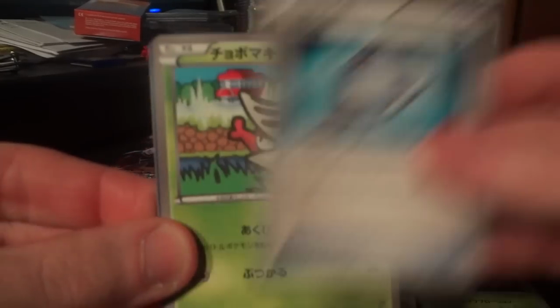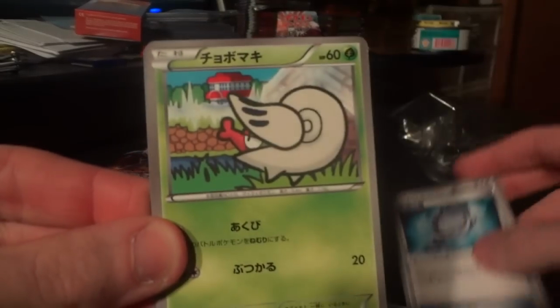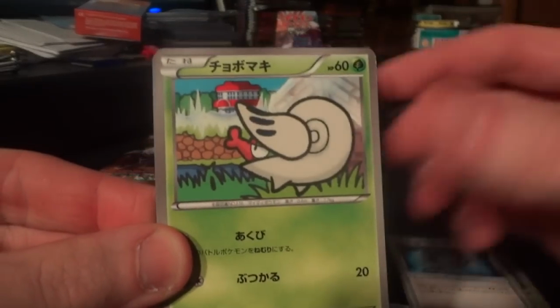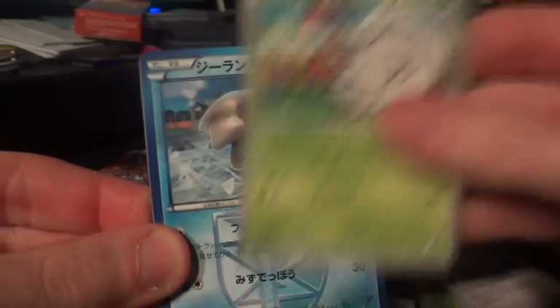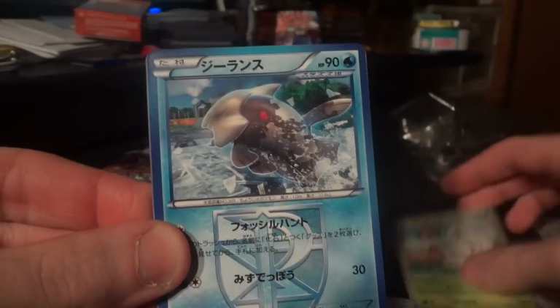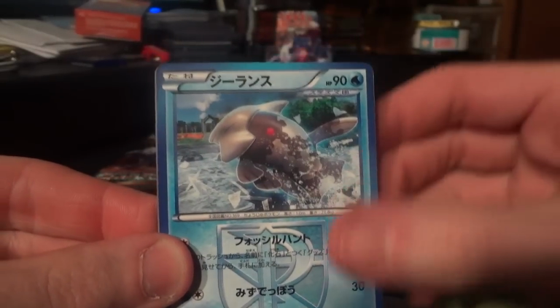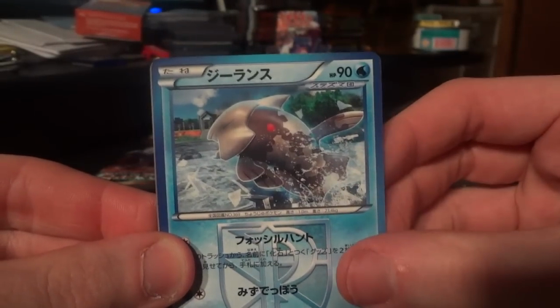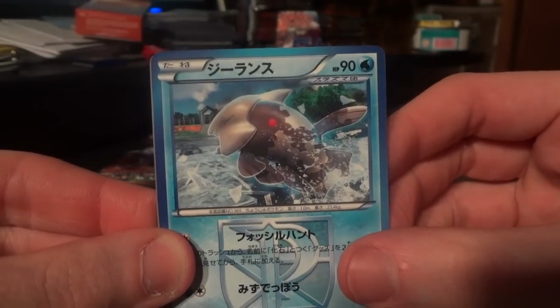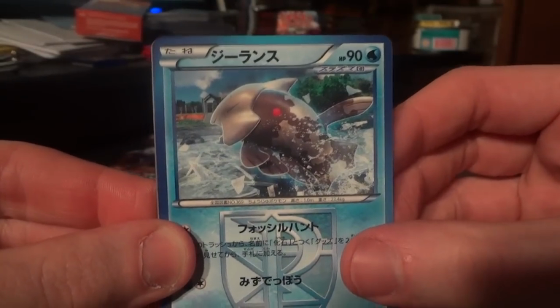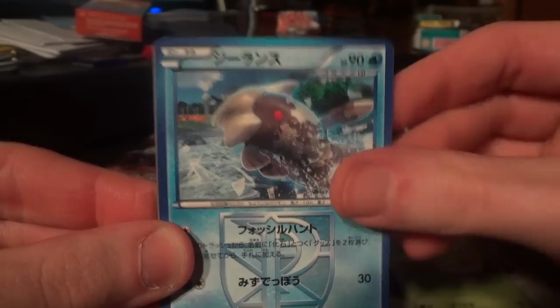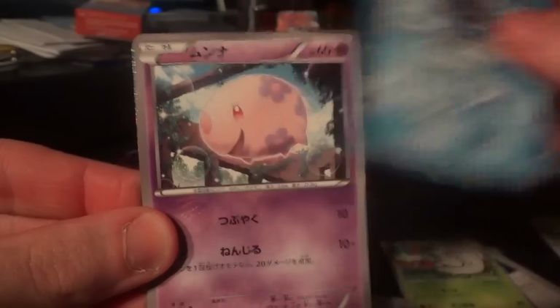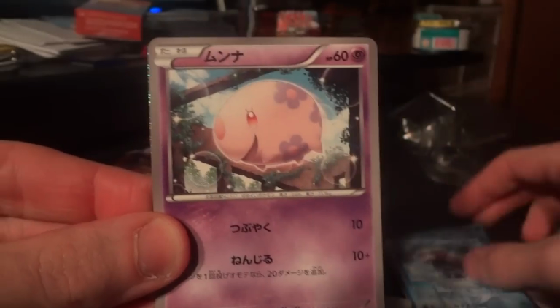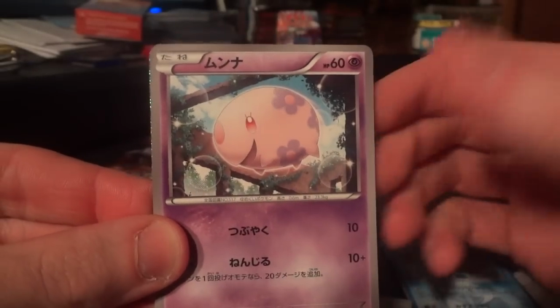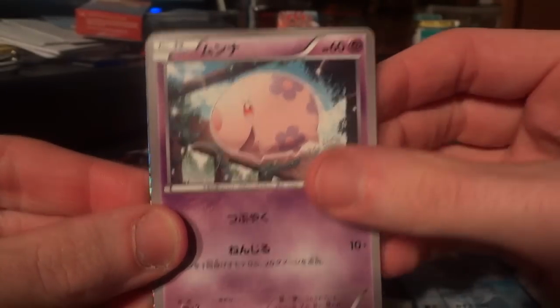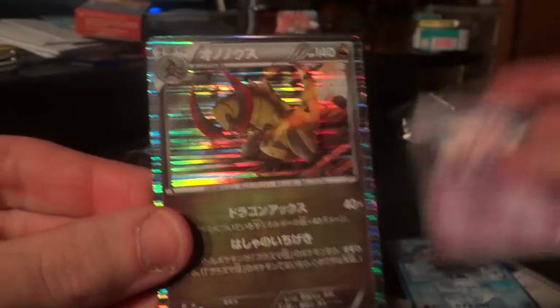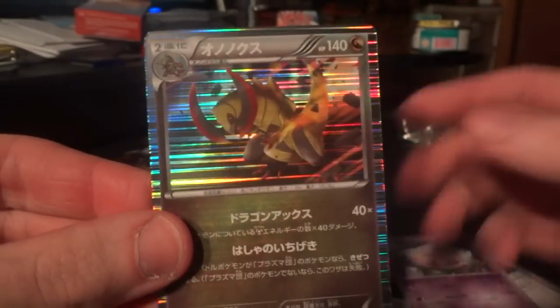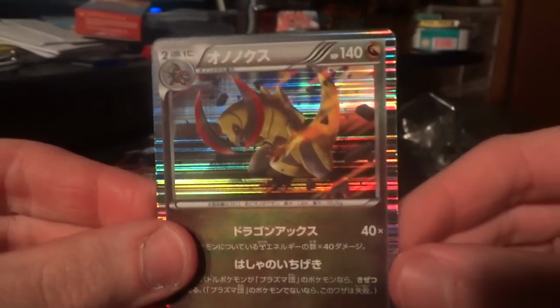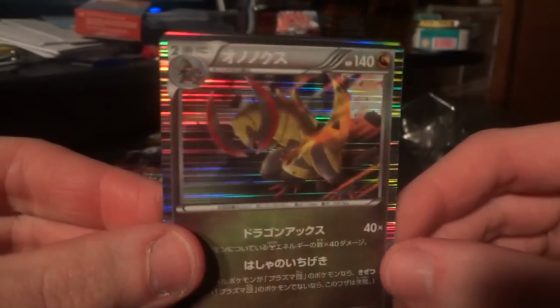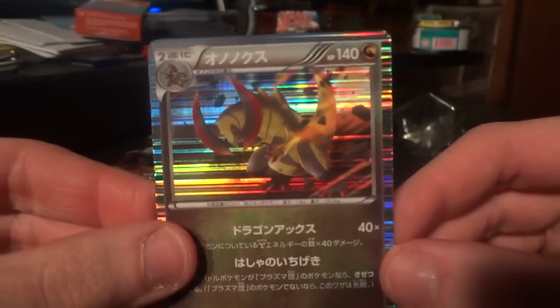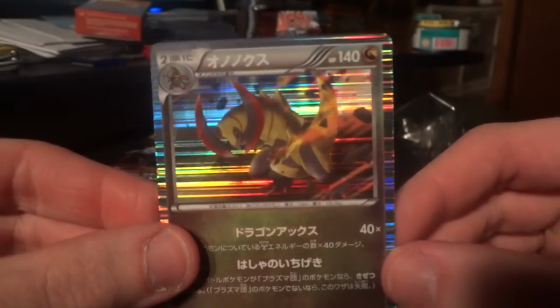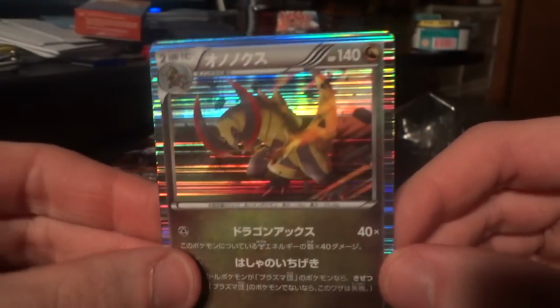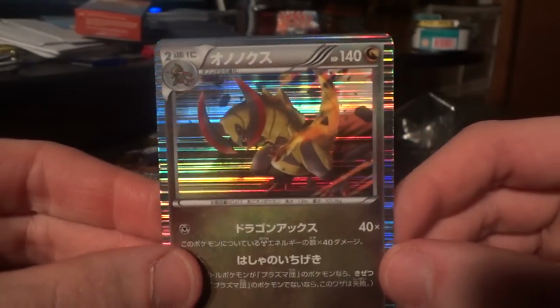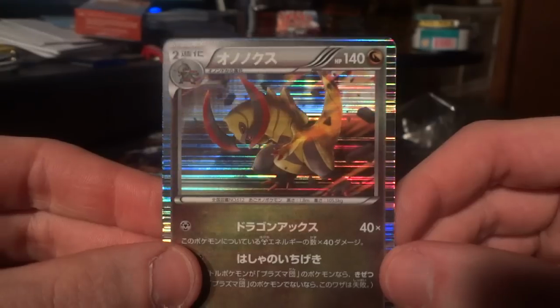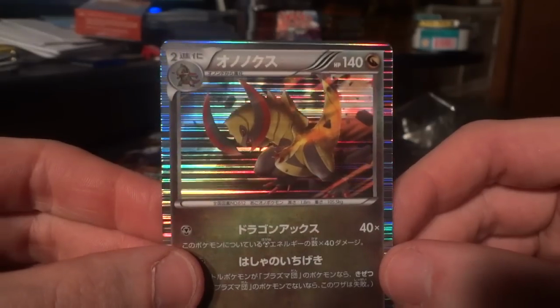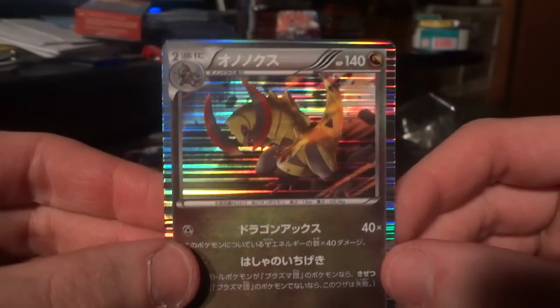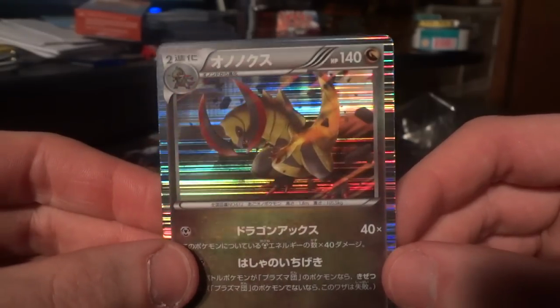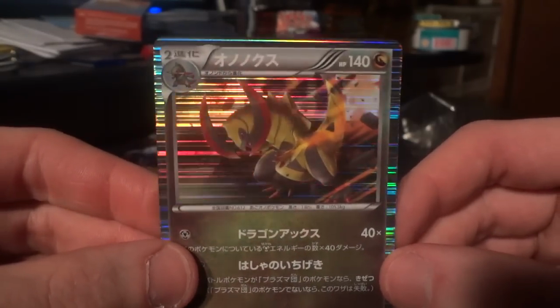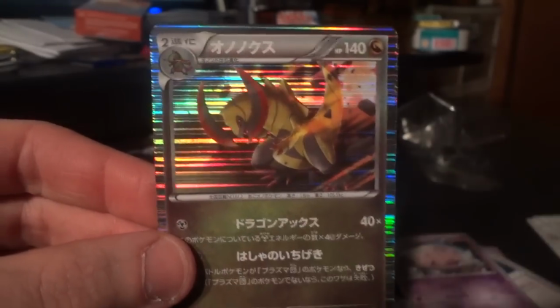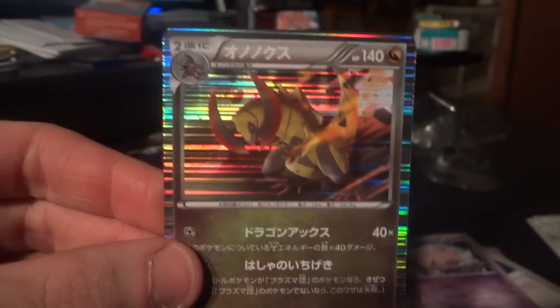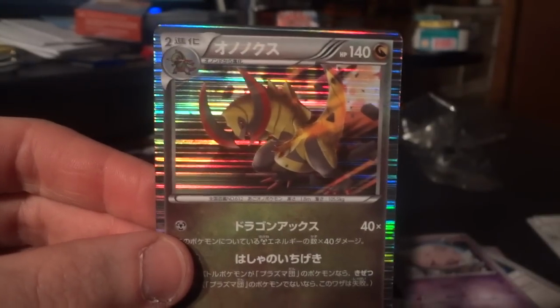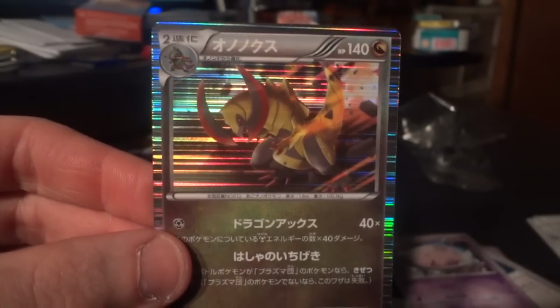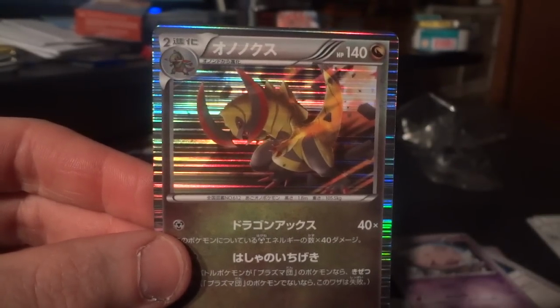Silver Mirror, Shelmet, Relicanth — another nice look at that card, excellent. Munna, and another Haxorus holo. So again, this is a duplicate, but it is an awesome duplicate as well, so I'm pleased to see it. Gotta love that holo pattern, plus Haxorus is a boss anyway.